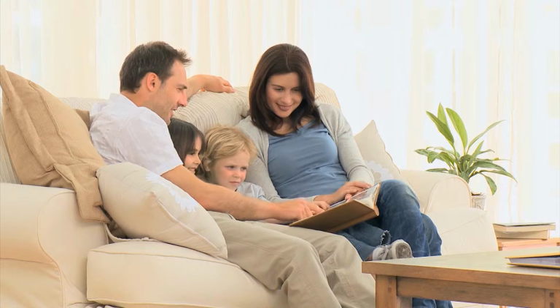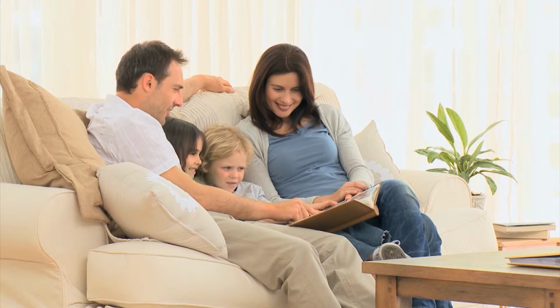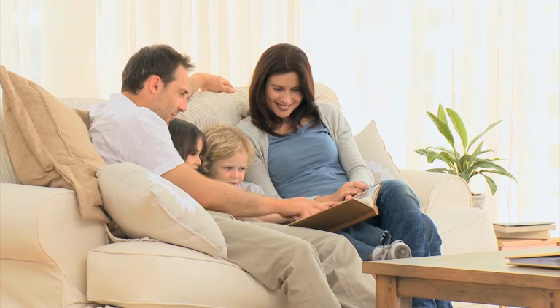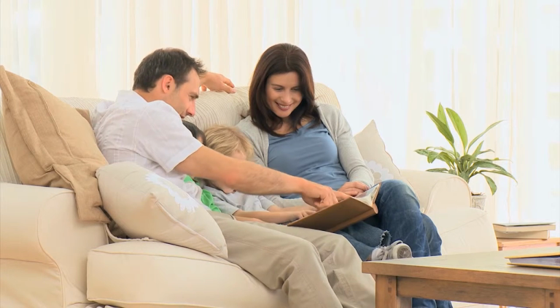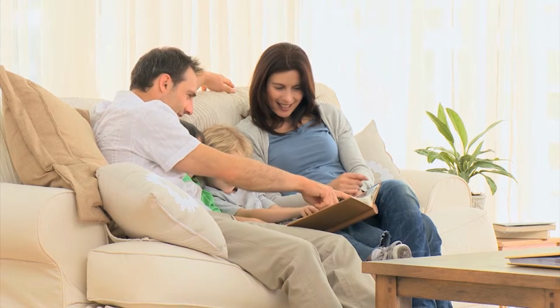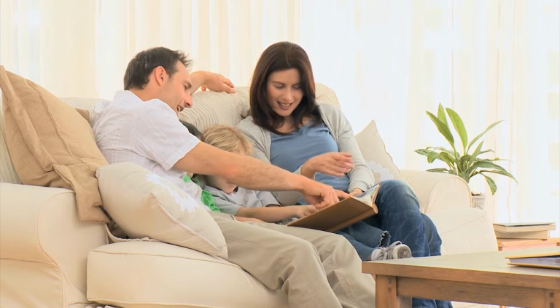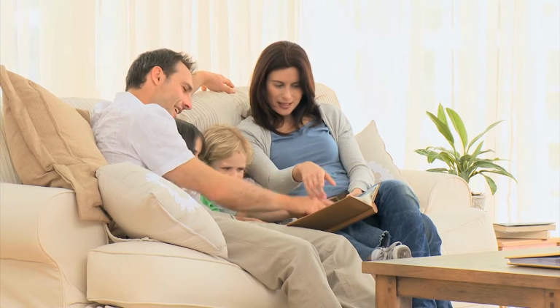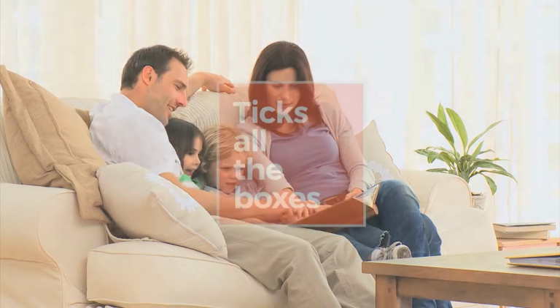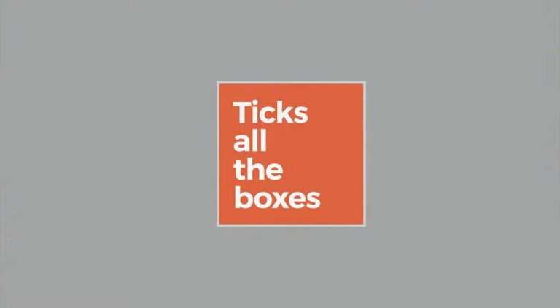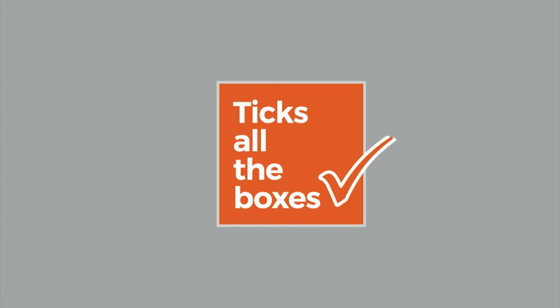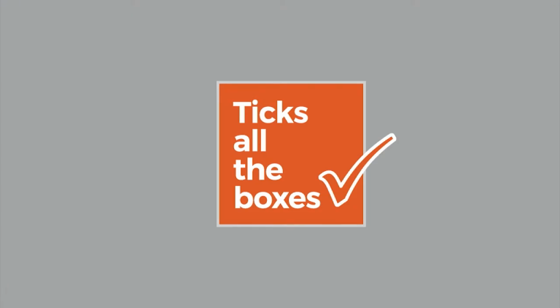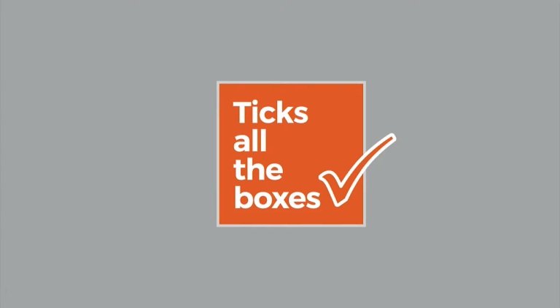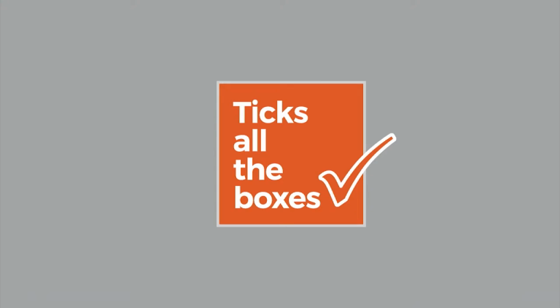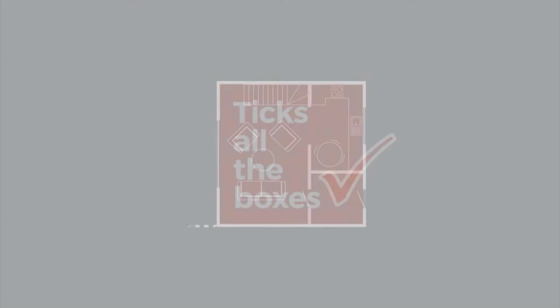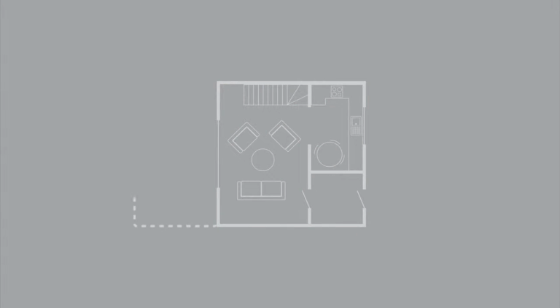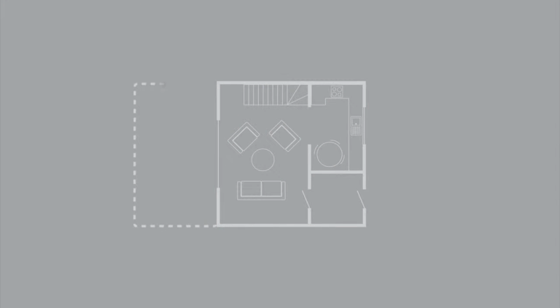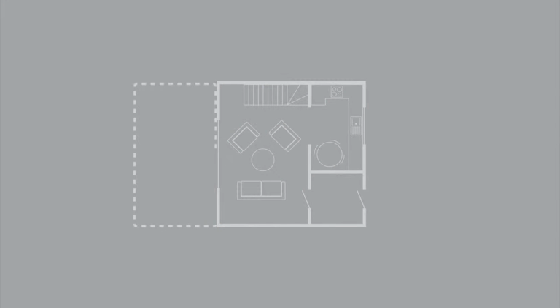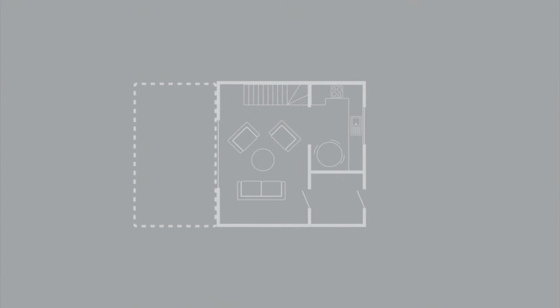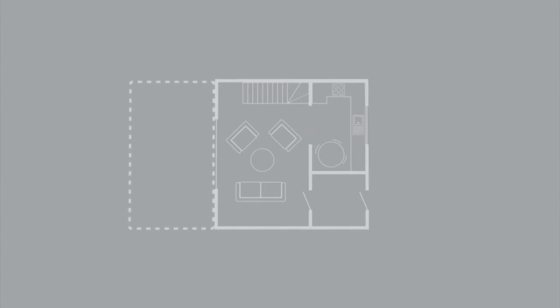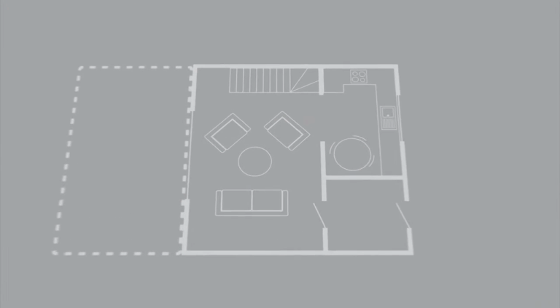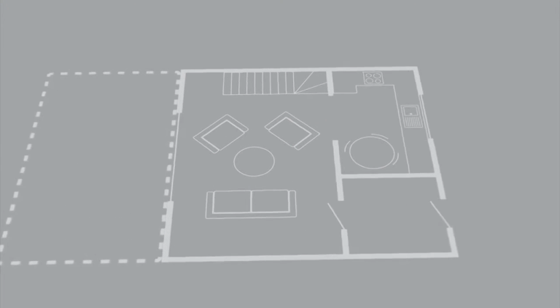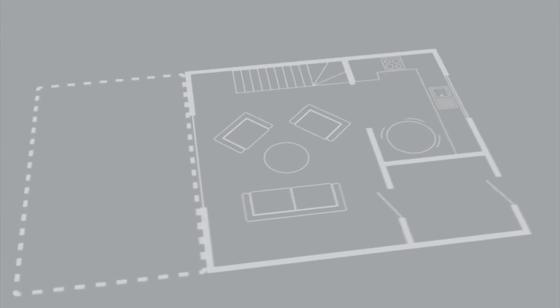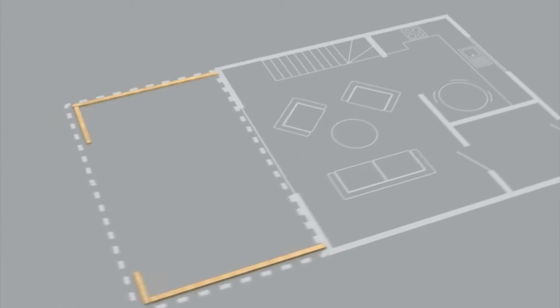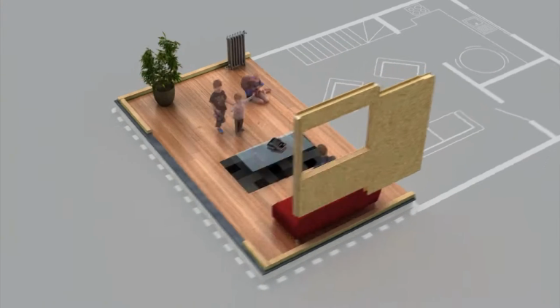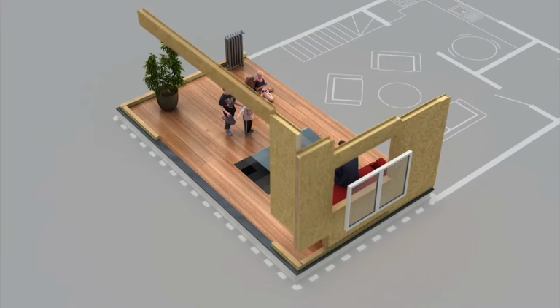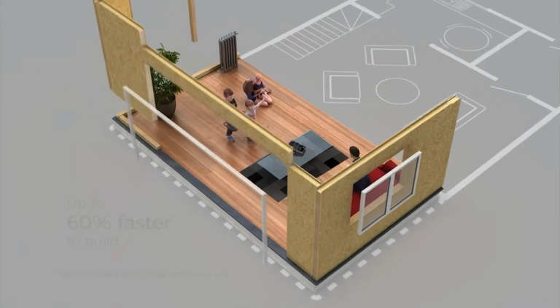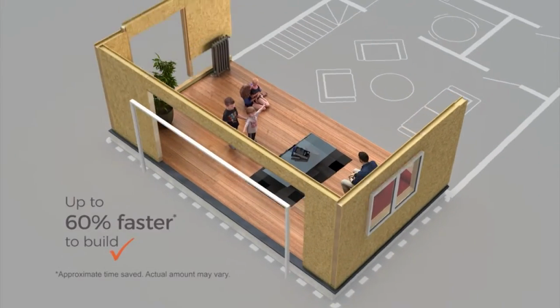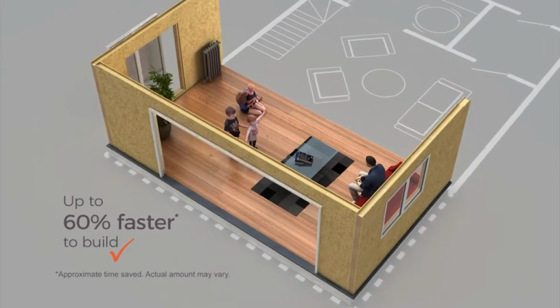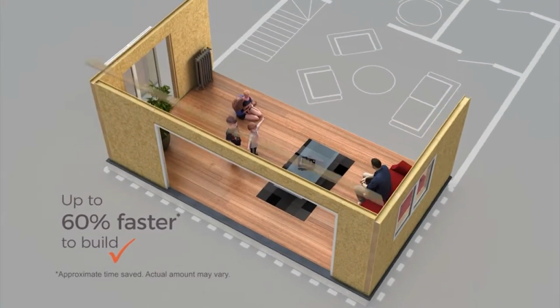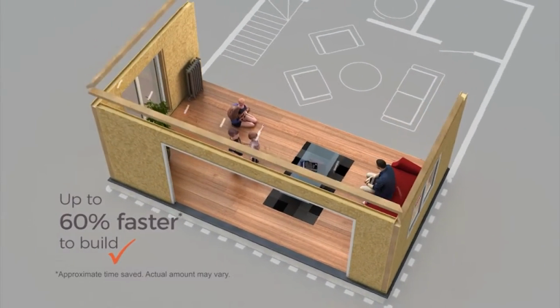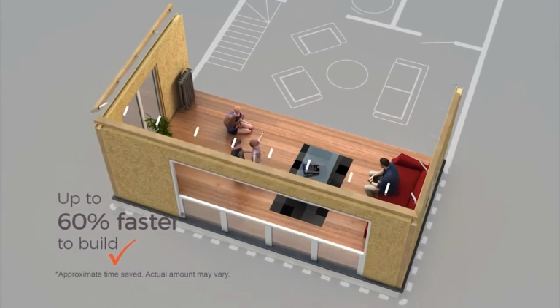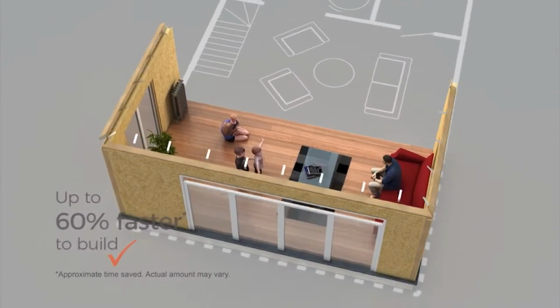Do you need extra living space that's both affordable and ticks all the boxes? Then look no further than the Guardian Home Extension. A typical single storey Guardian Home Extension is quick to build, making it ready to enjoy in just three weeks.